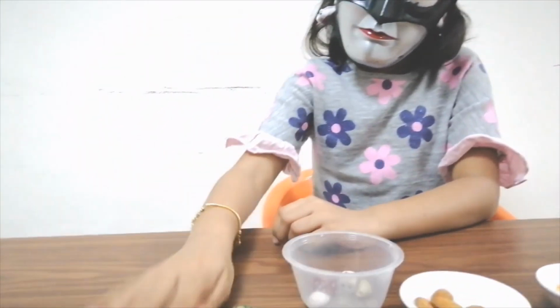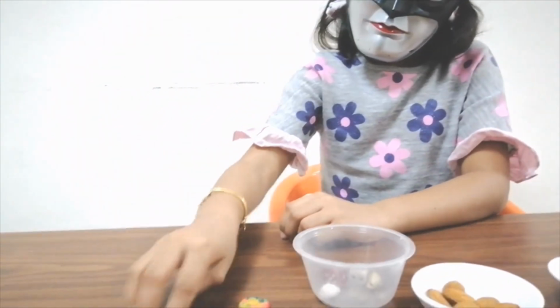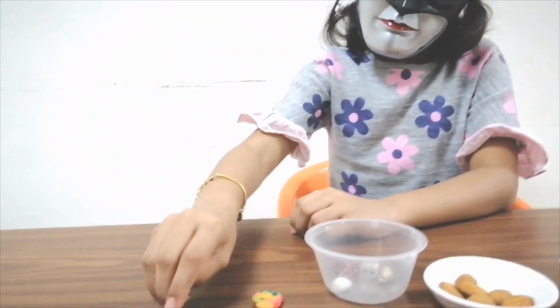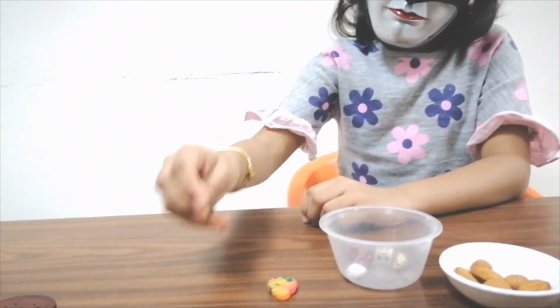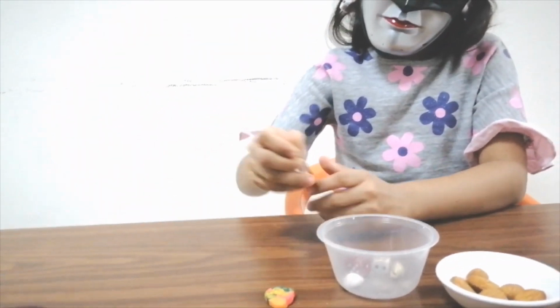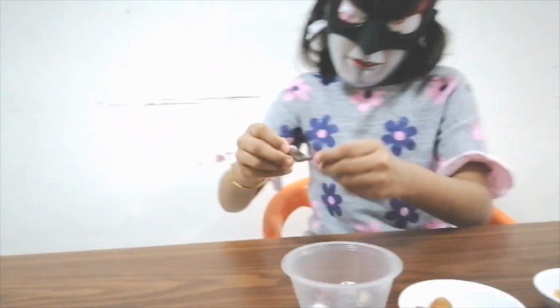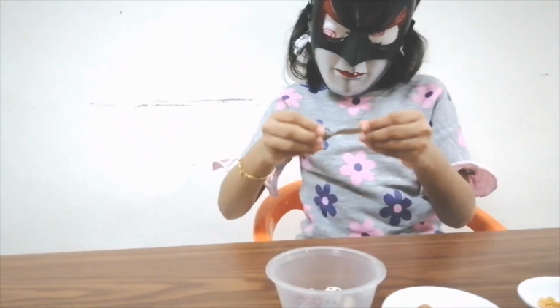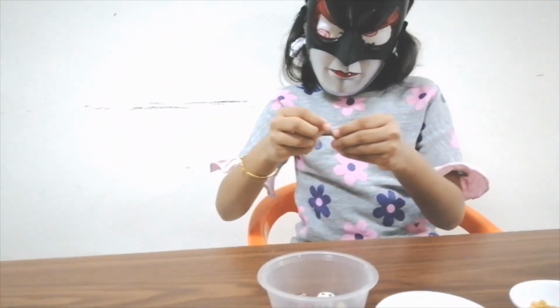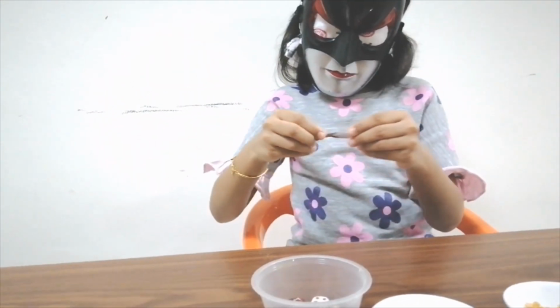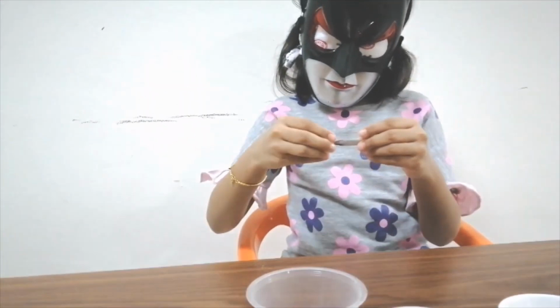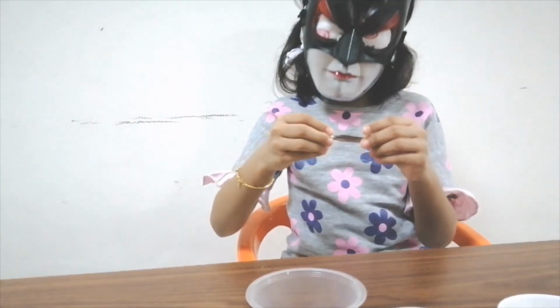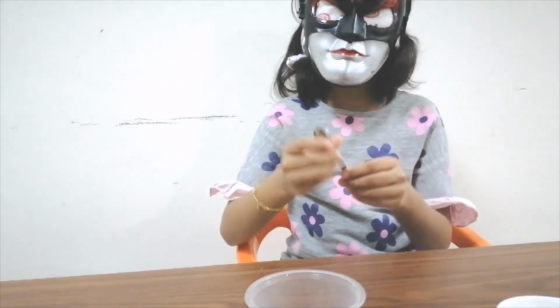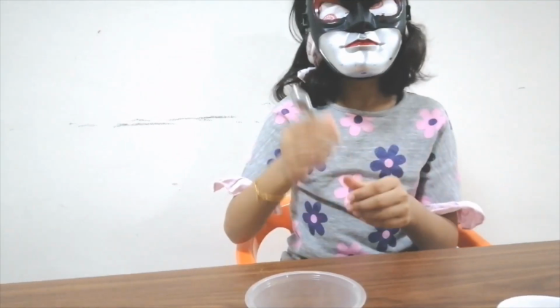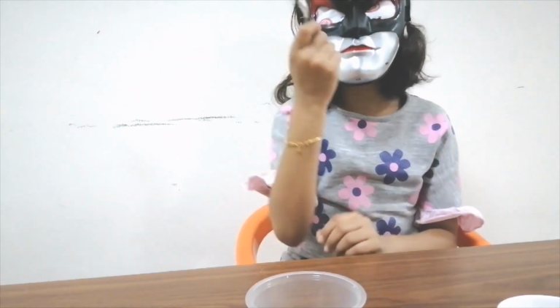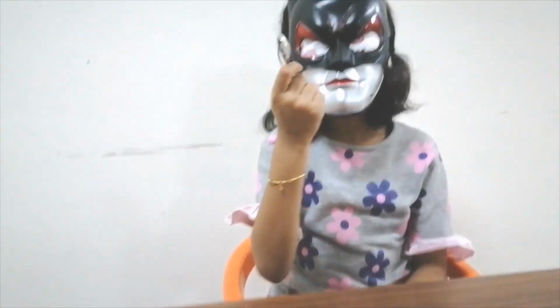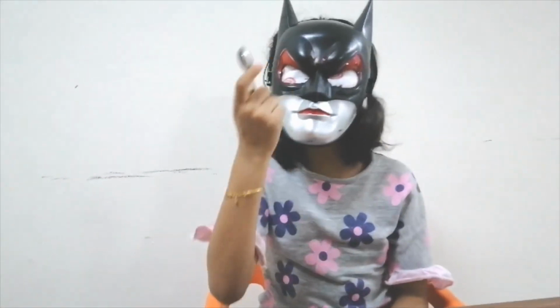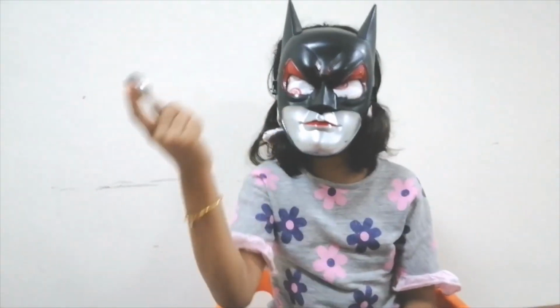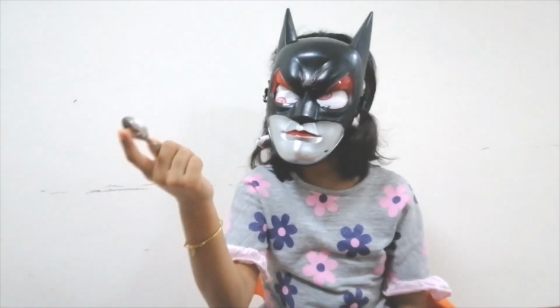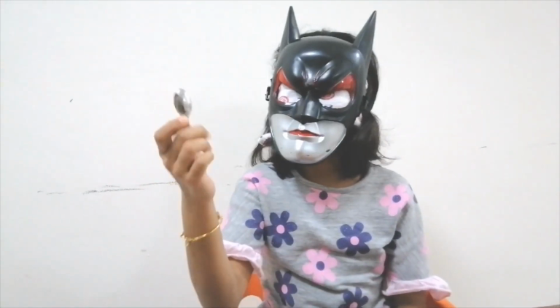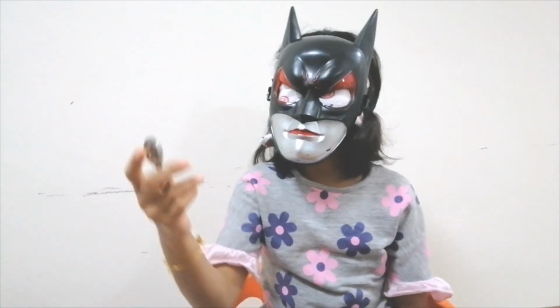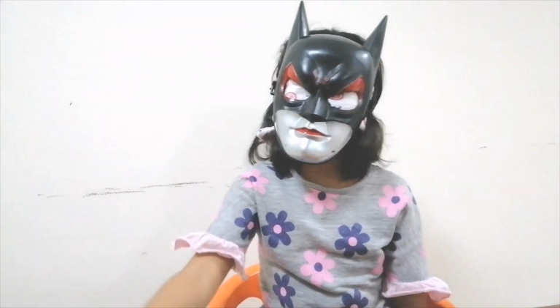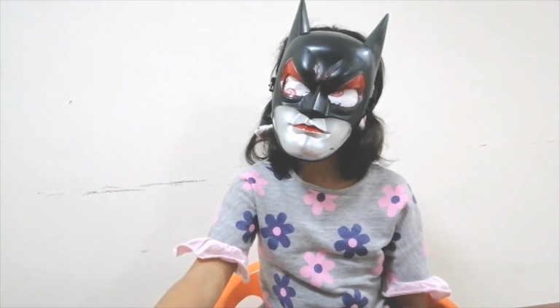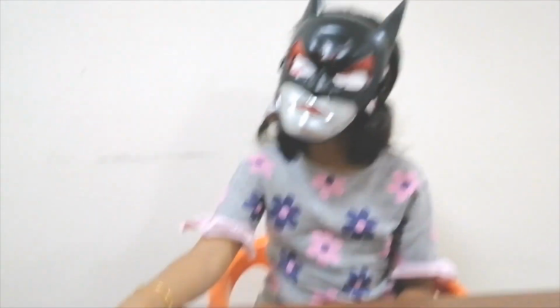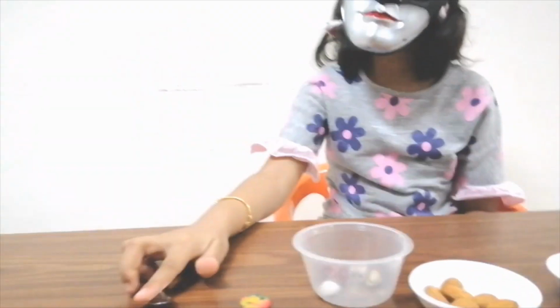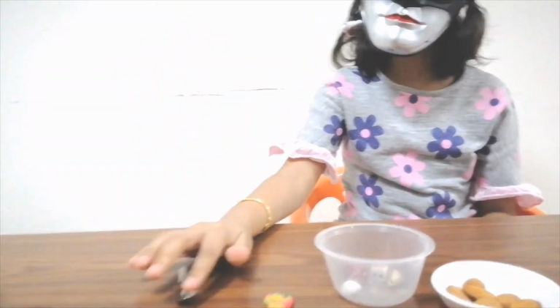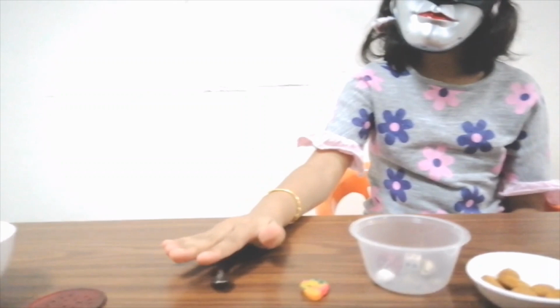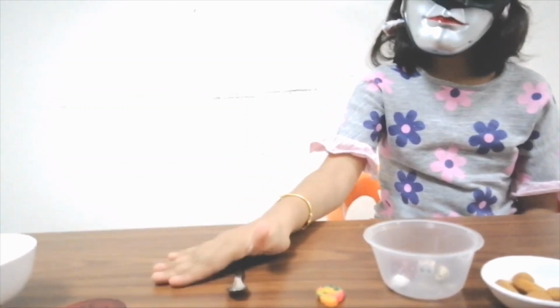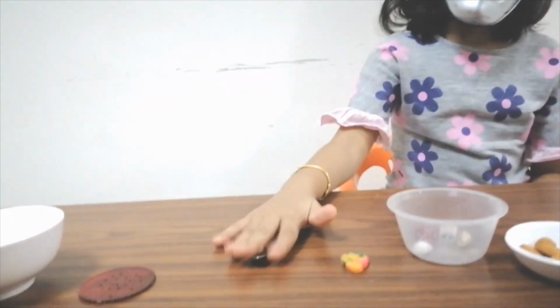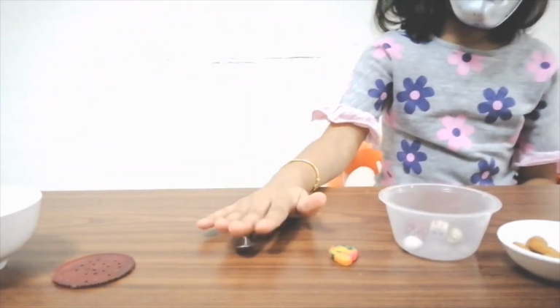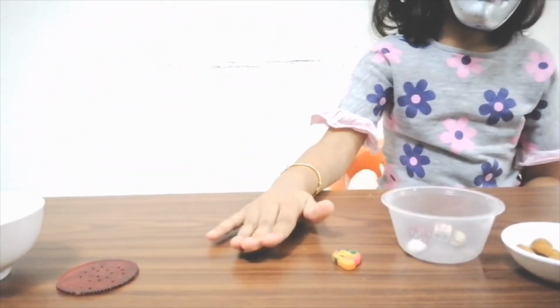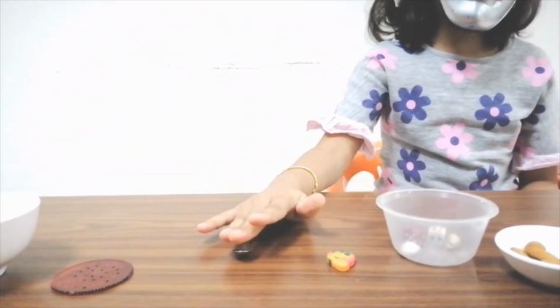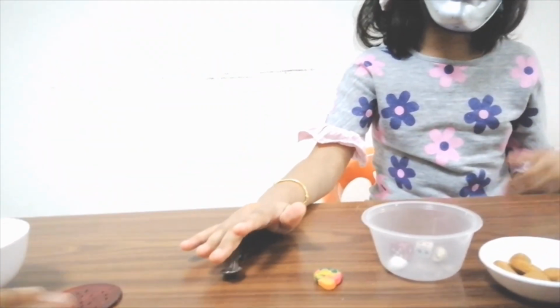Go for the next. This is quite easy. It's a spoon. Good. Where's the next one?